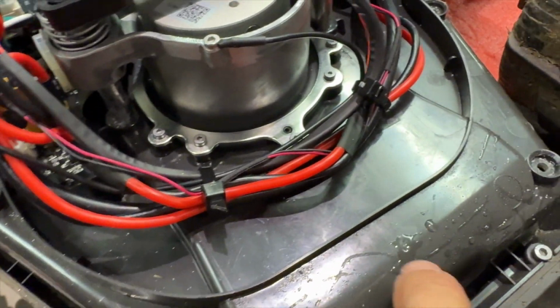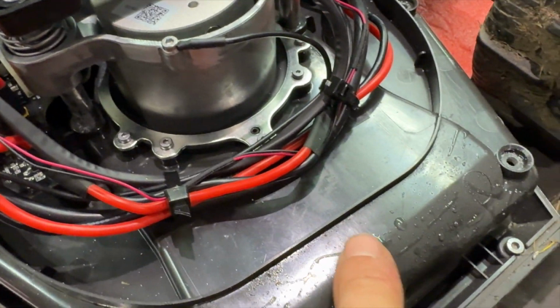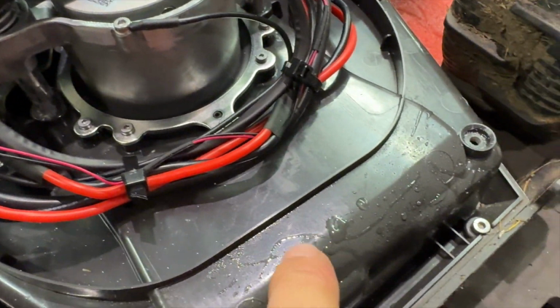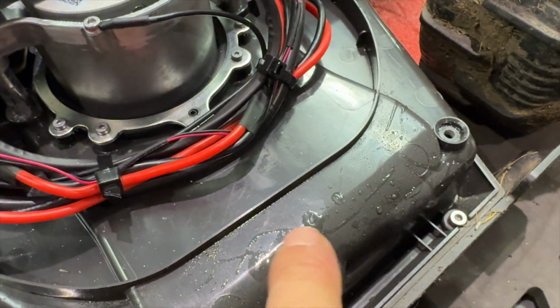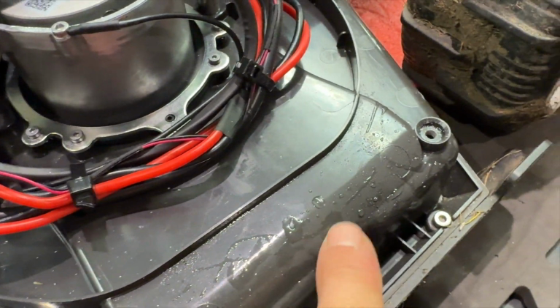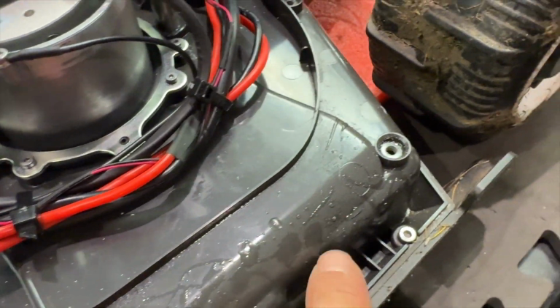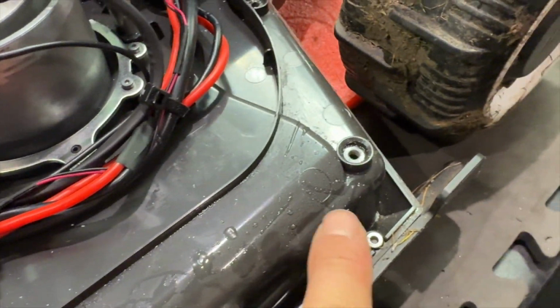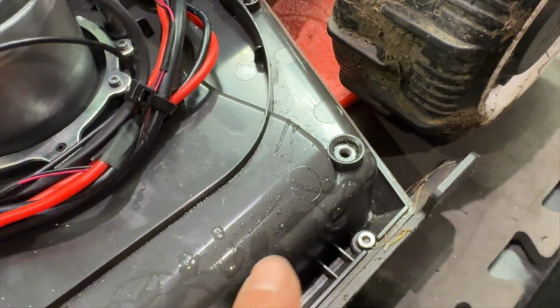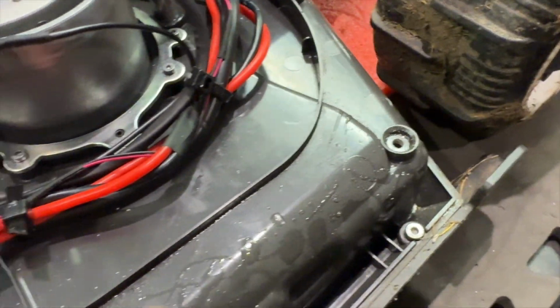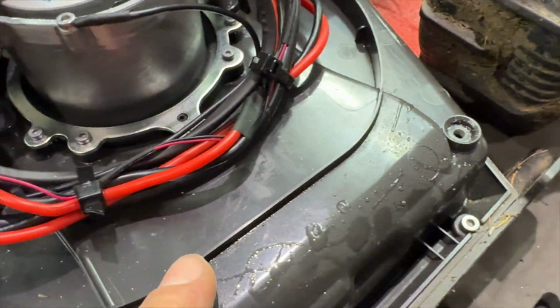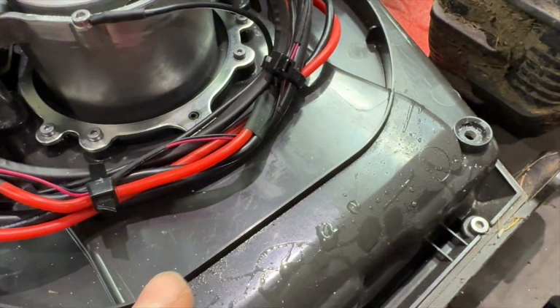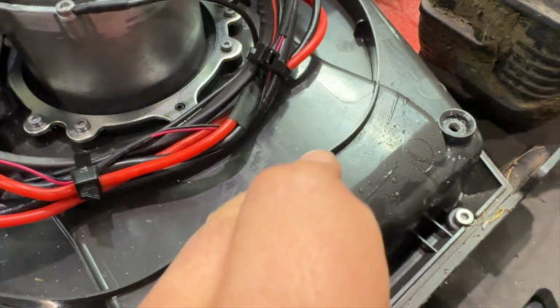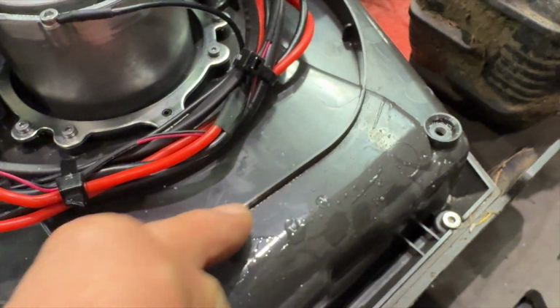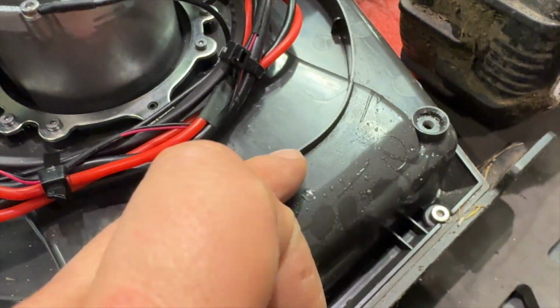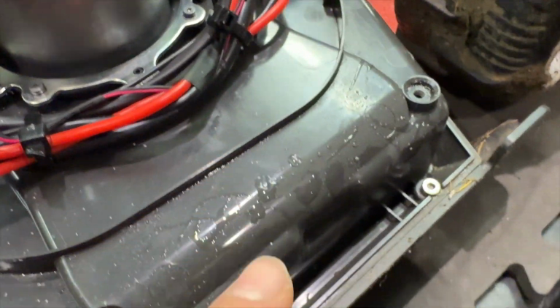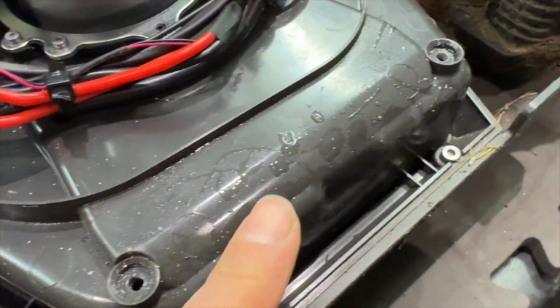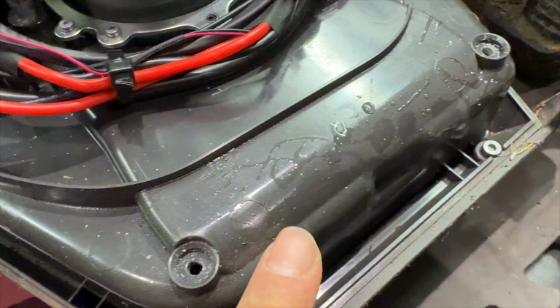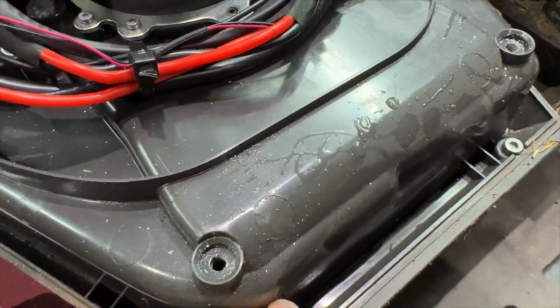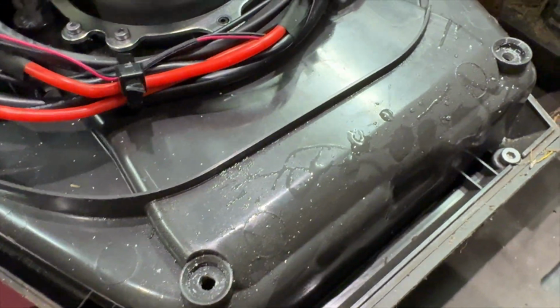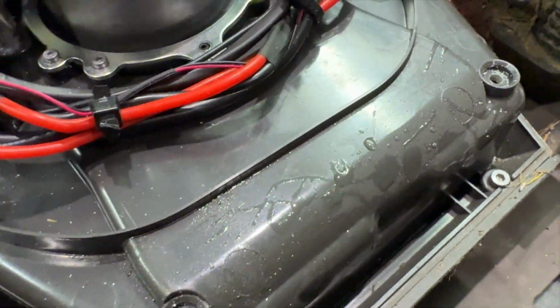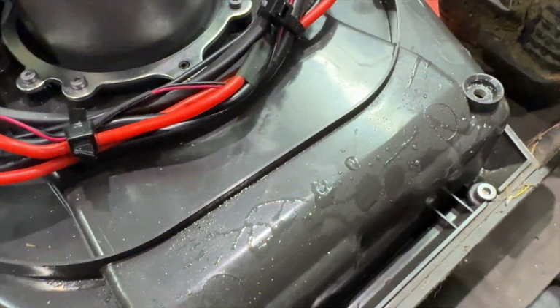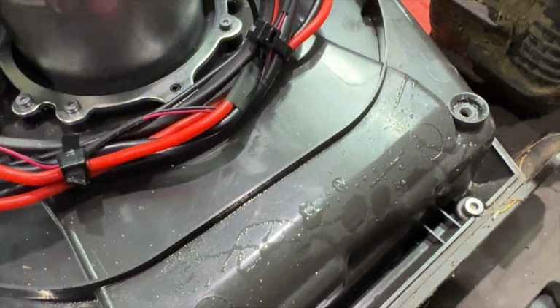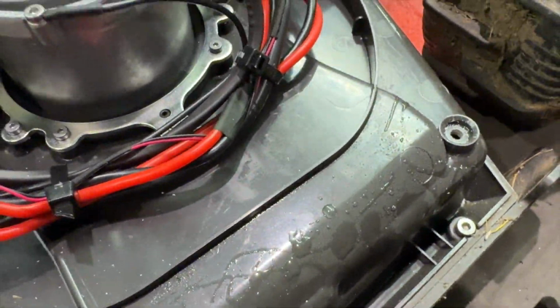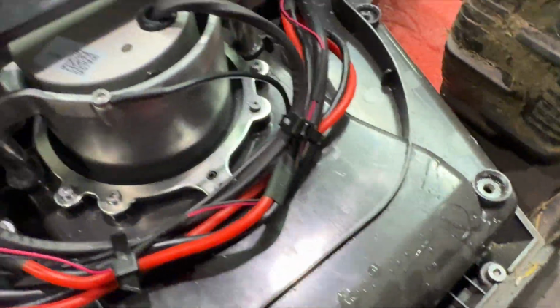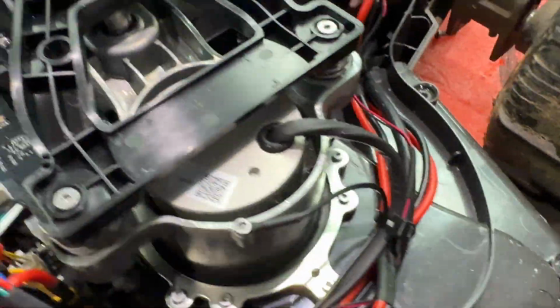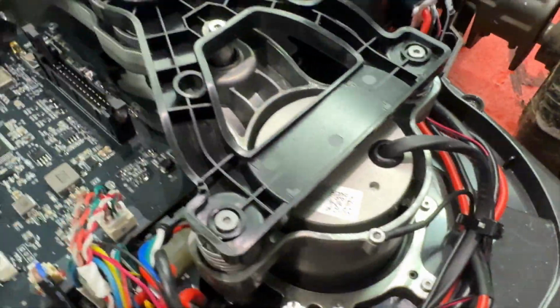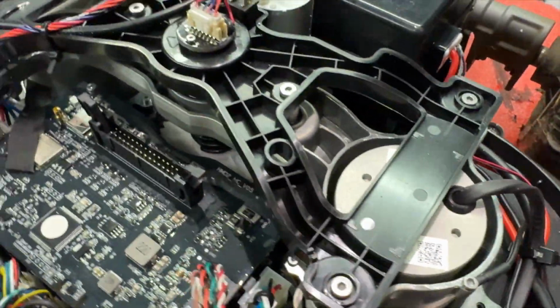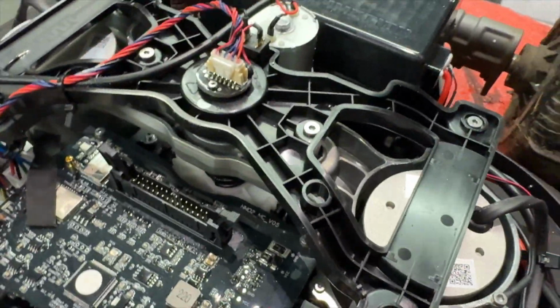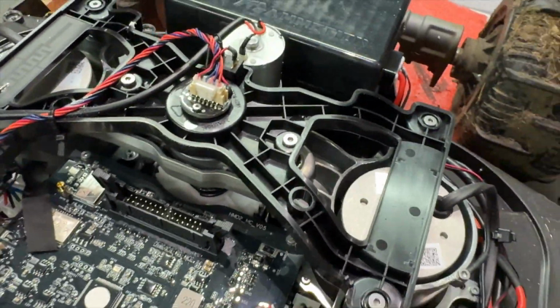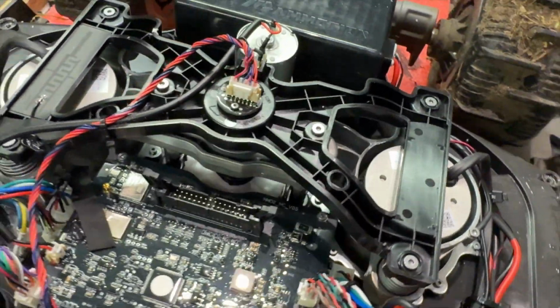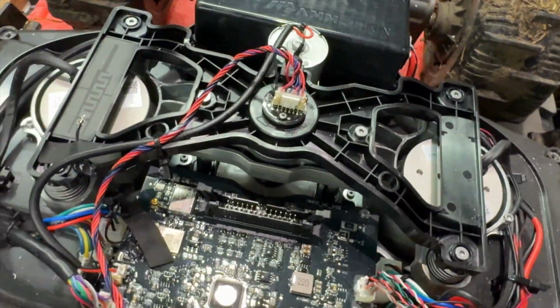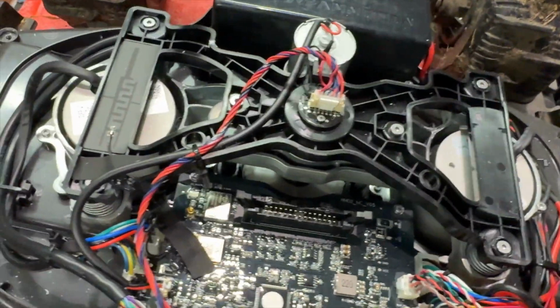There's moisture in here - look, all up in here. But that is before this threshold. There's loads of moisture in there, but none in the areas that actually matter by the looks.